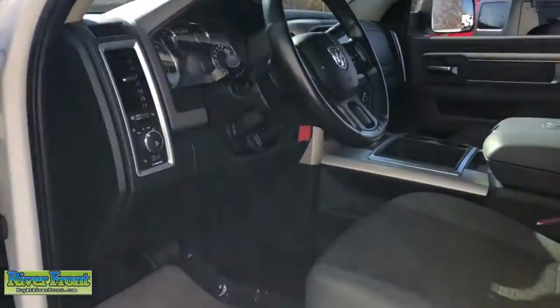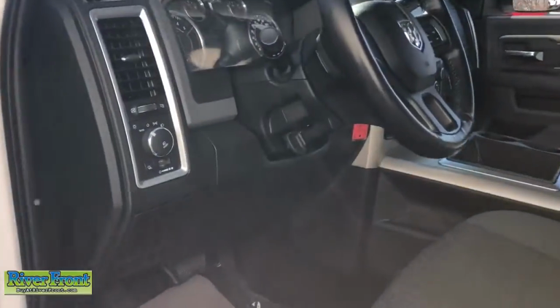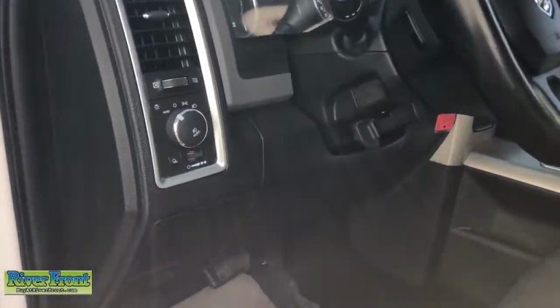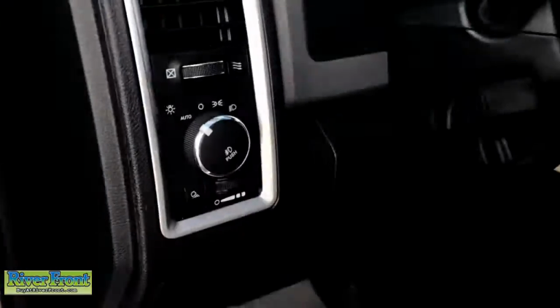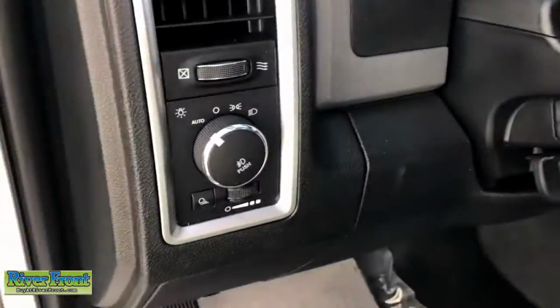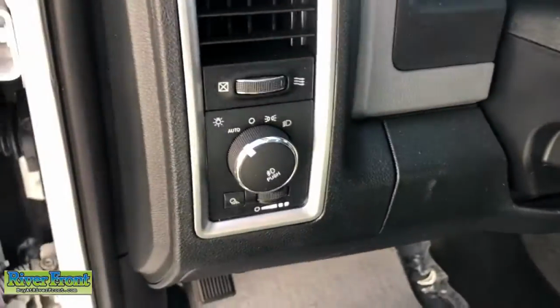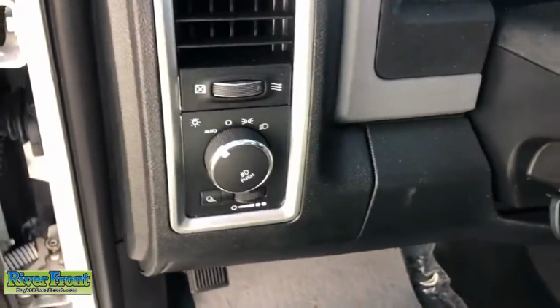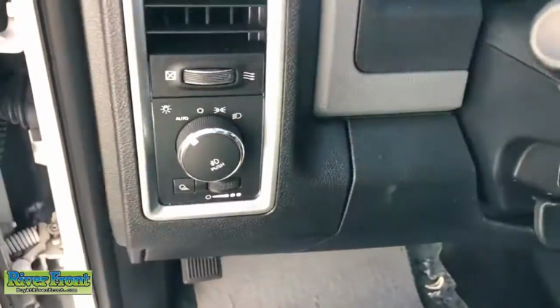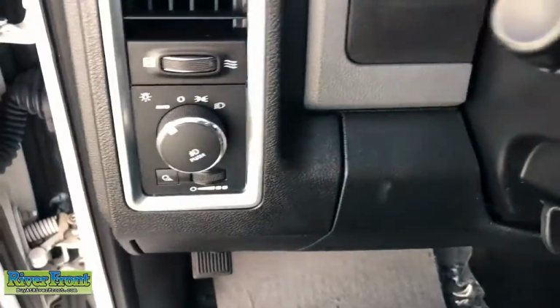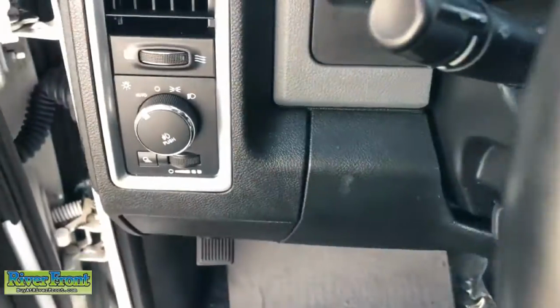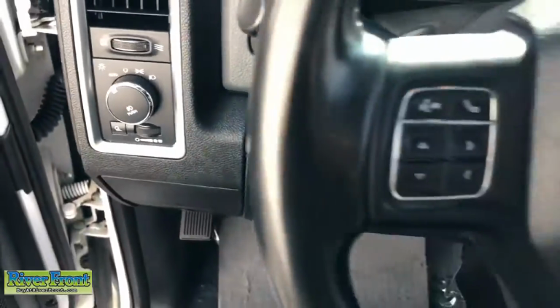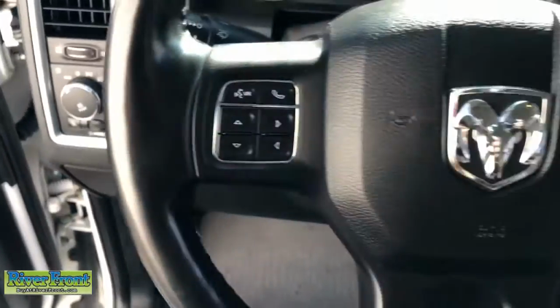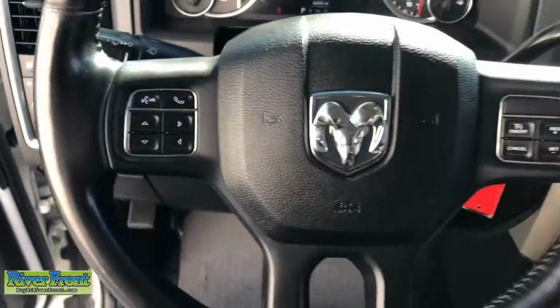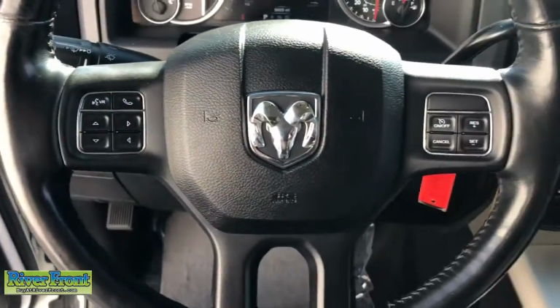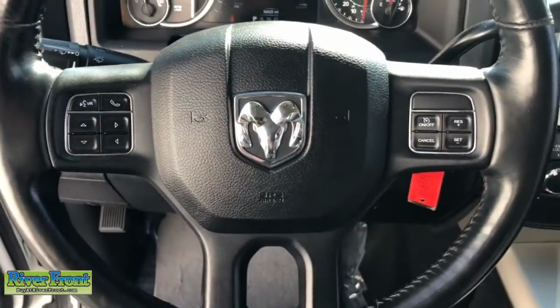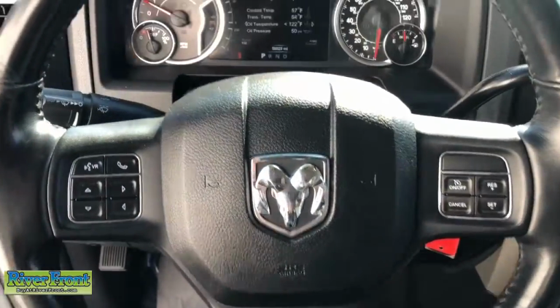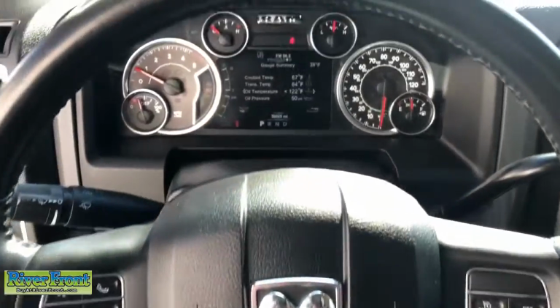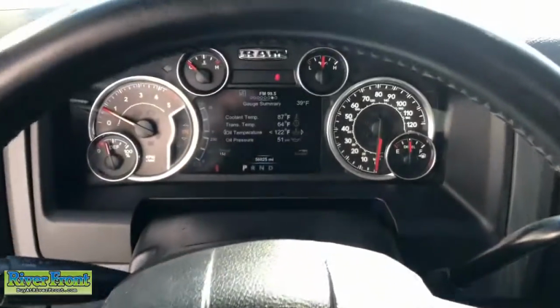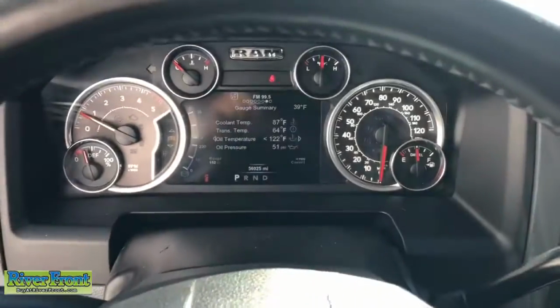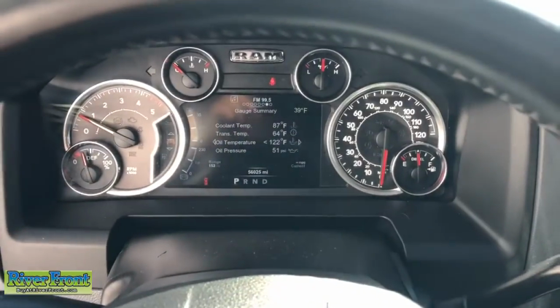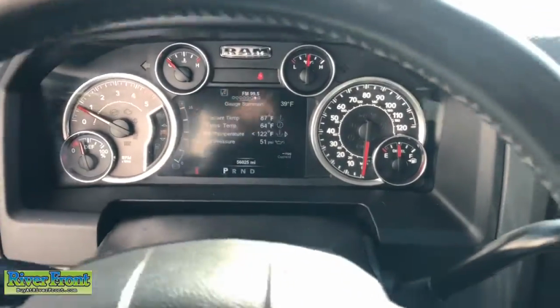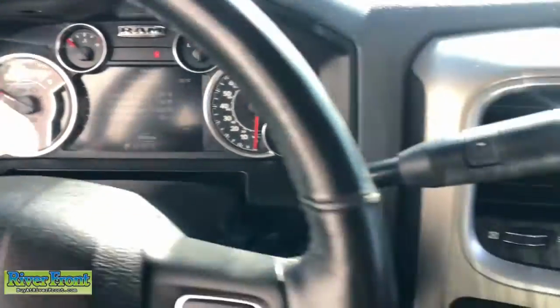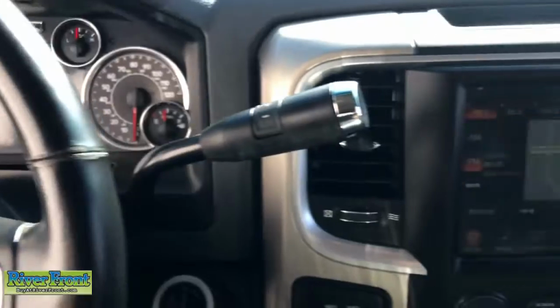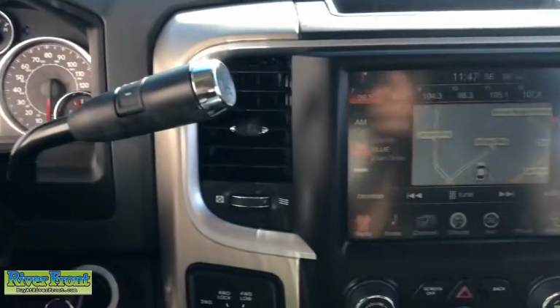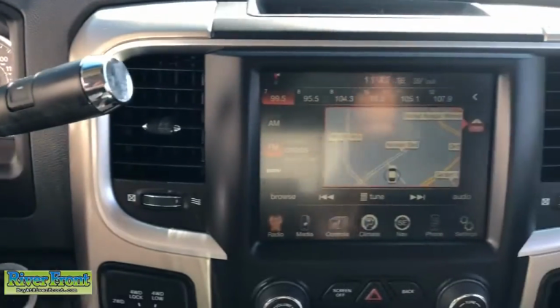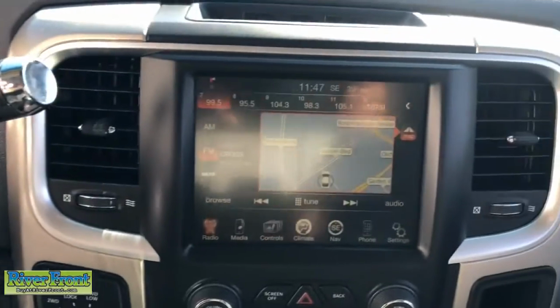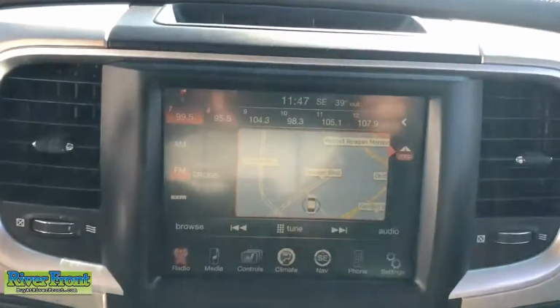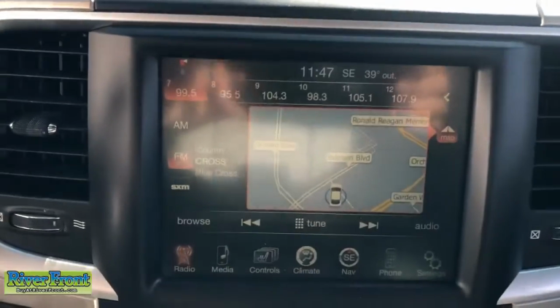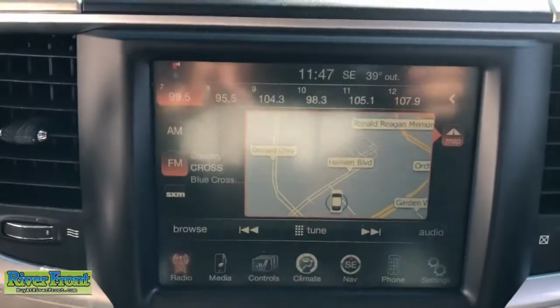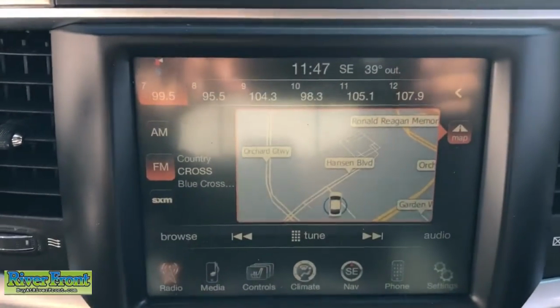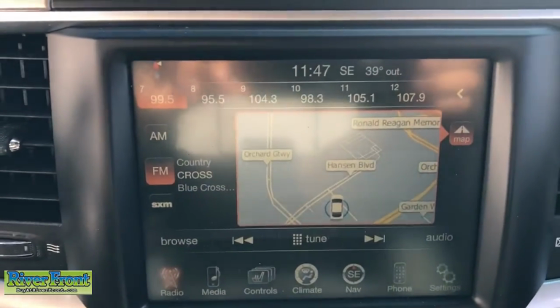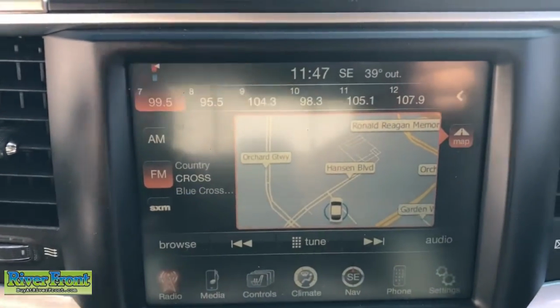Navigation system, keyless entry, chrome wheels, bed liner, satellite radio, backup camera, remote engine start, fog lamps, Bluetooth connection, aluminum wheels.